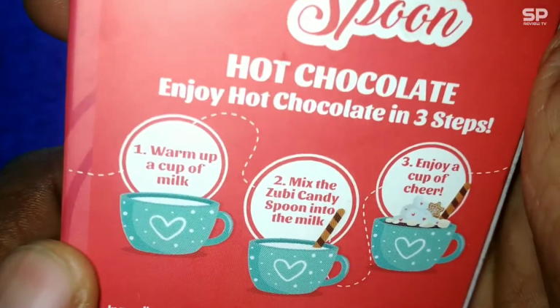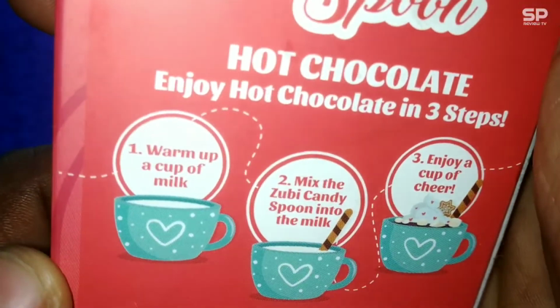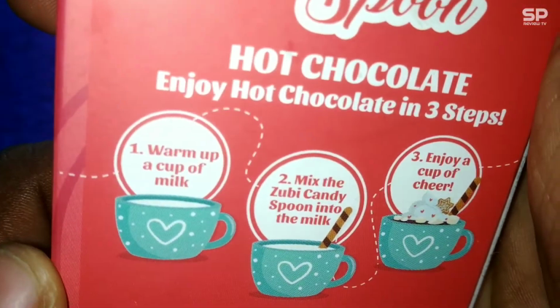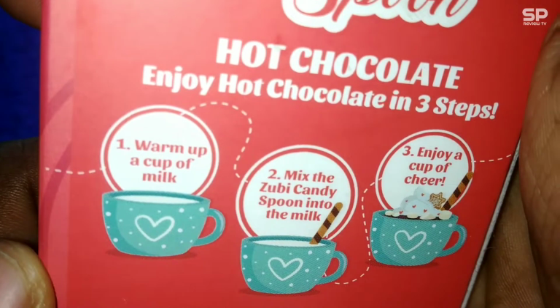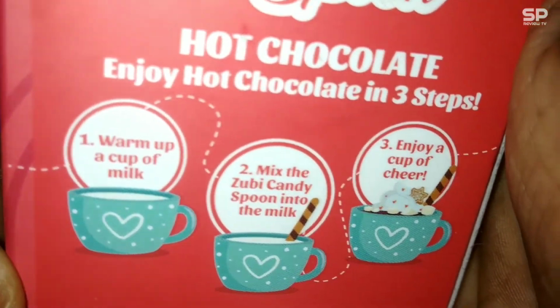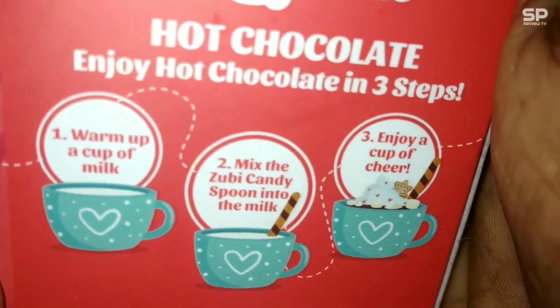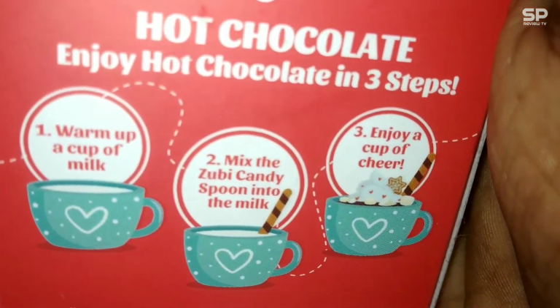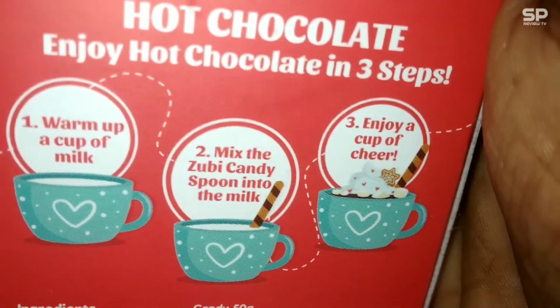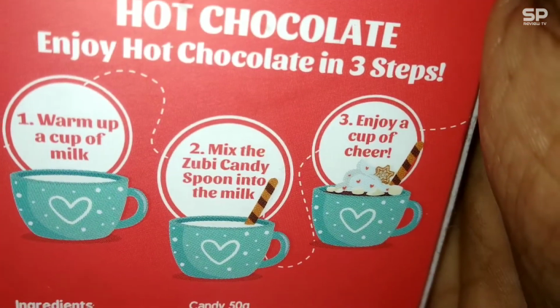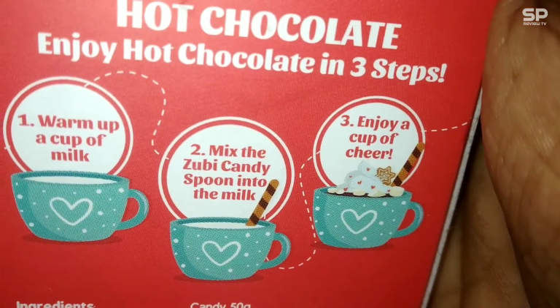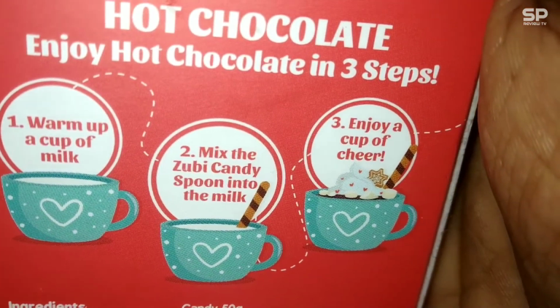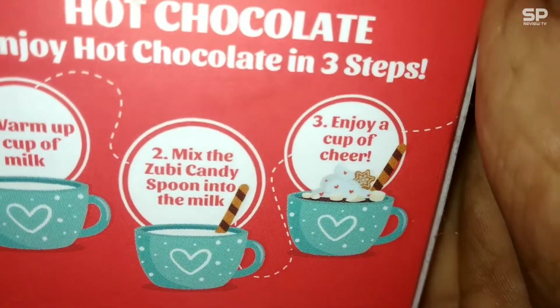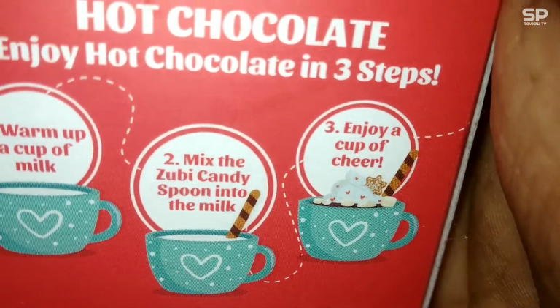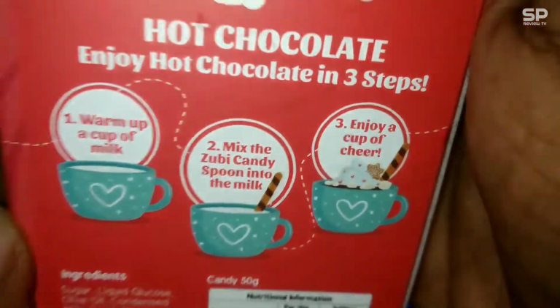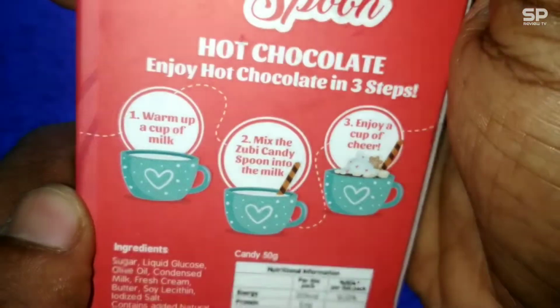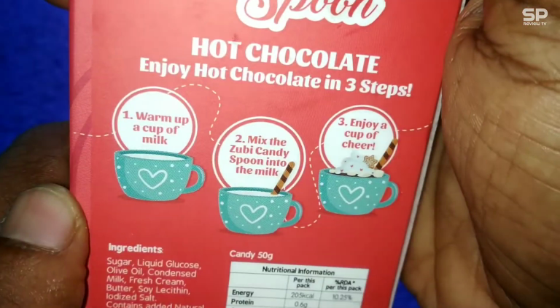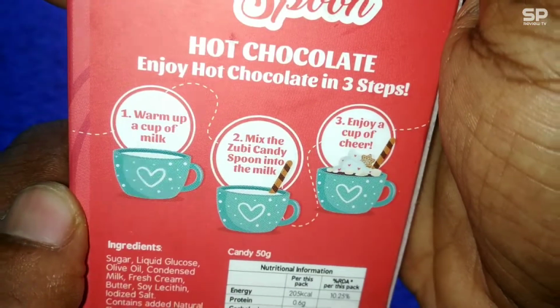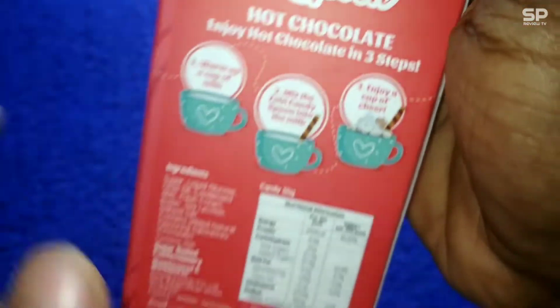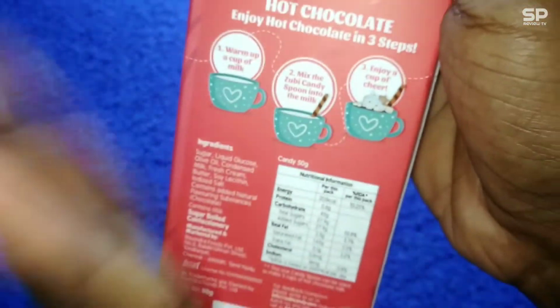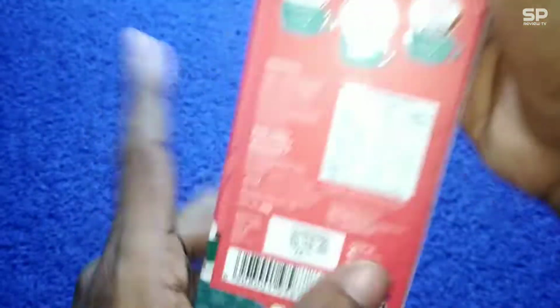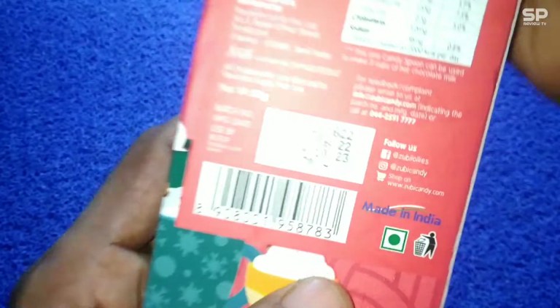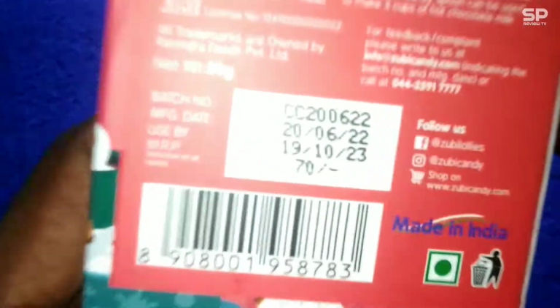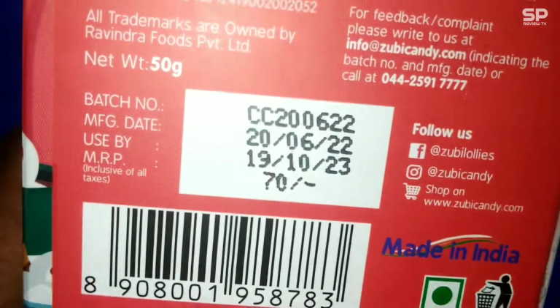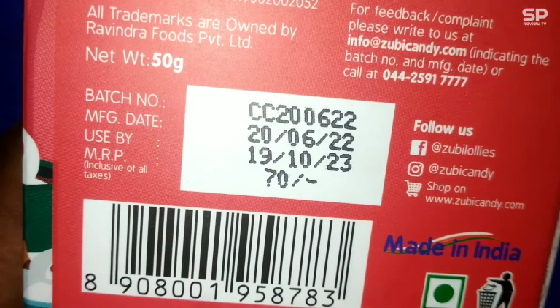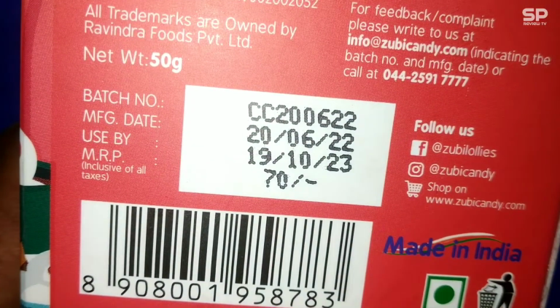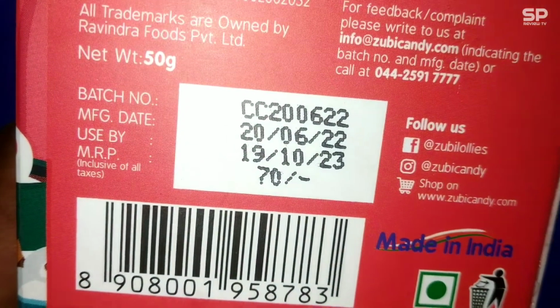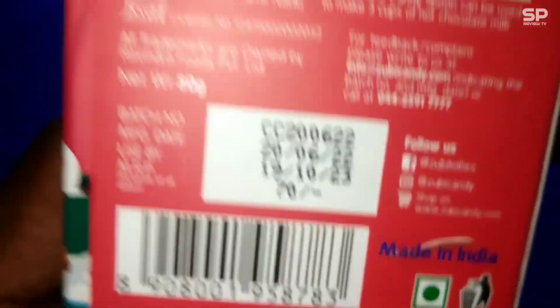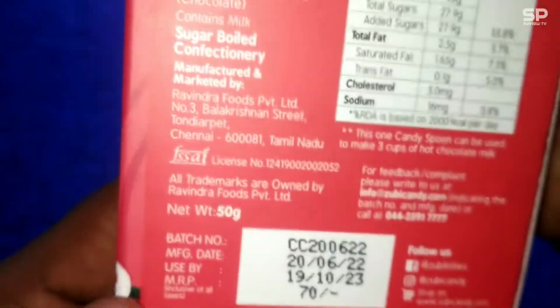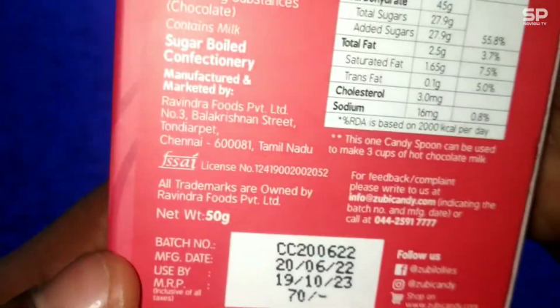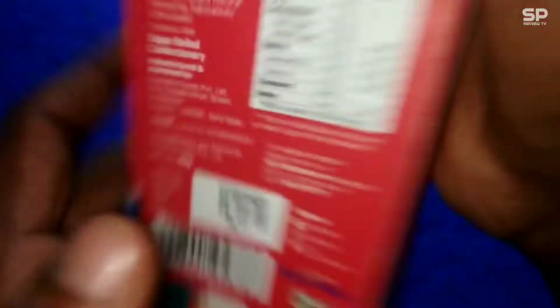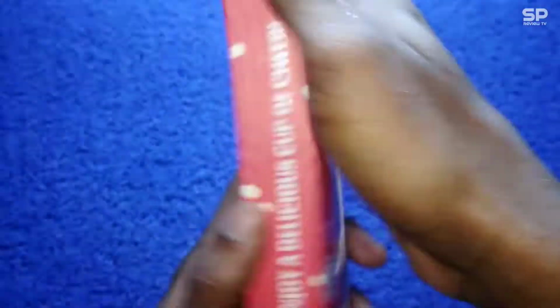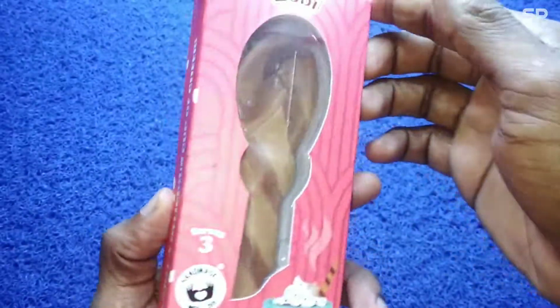The instructions are: warm up a cup of milk, mix the Soobie candy spoon into the milk, and enjoy a cup of cheer. This one costs 70 rupees for 50 grams.